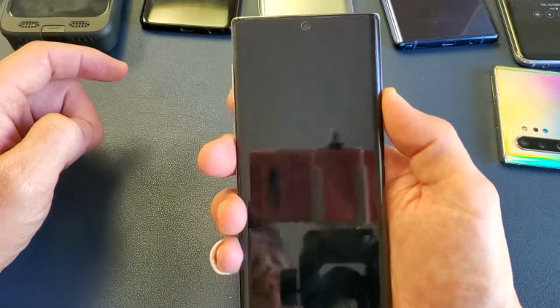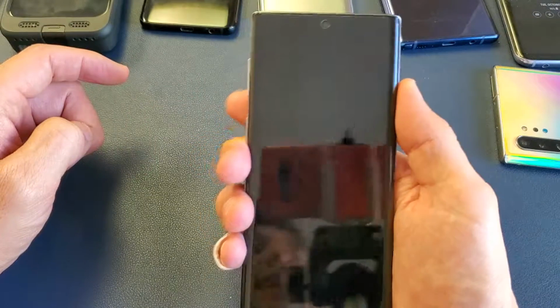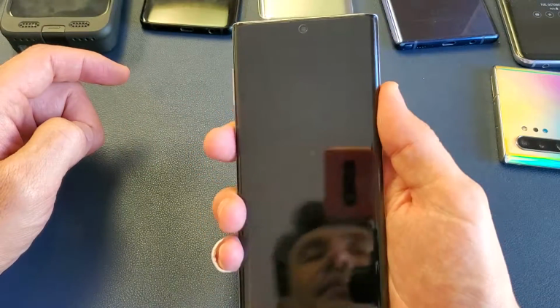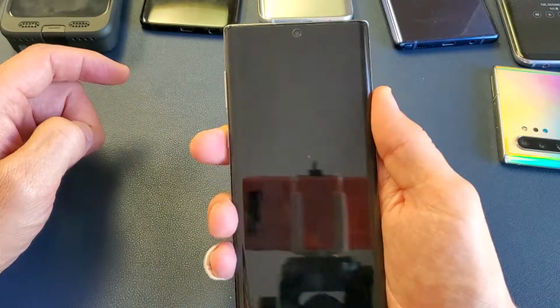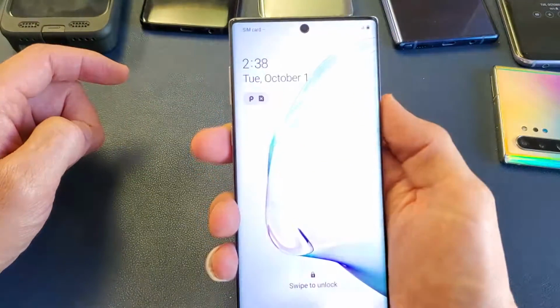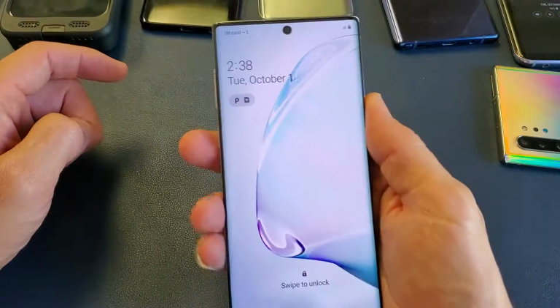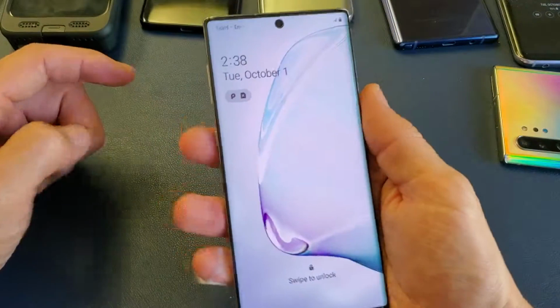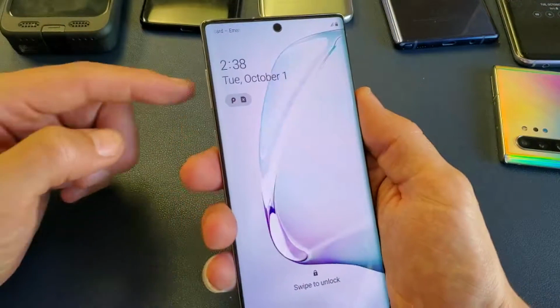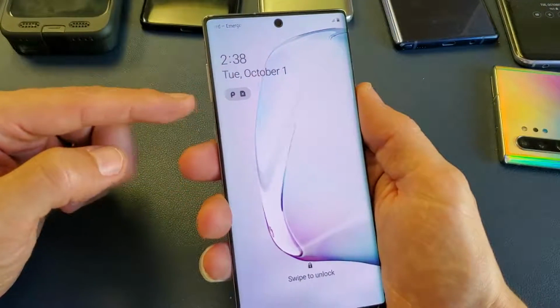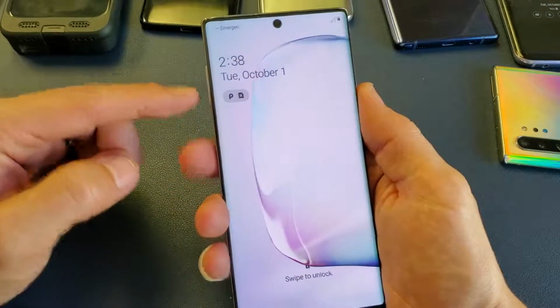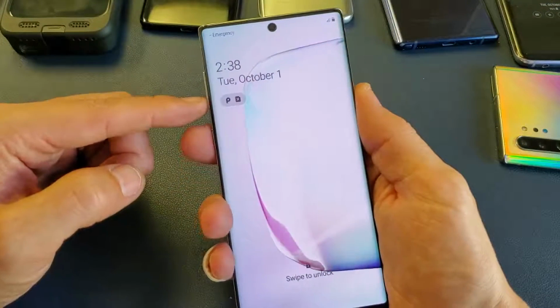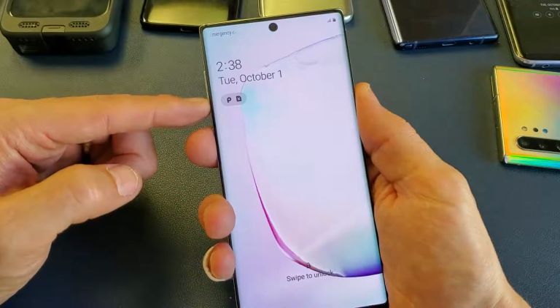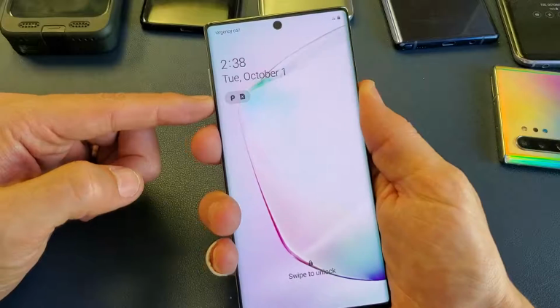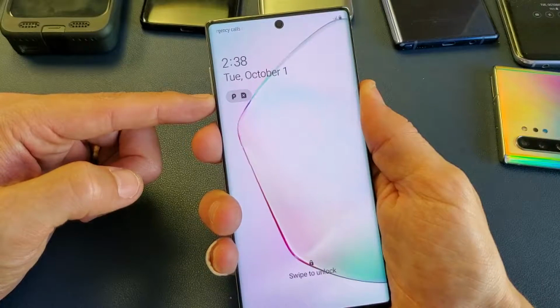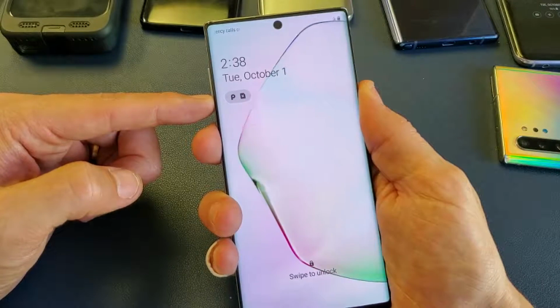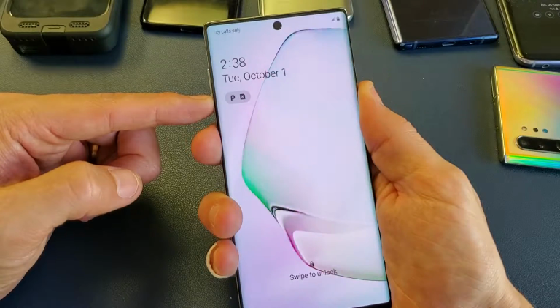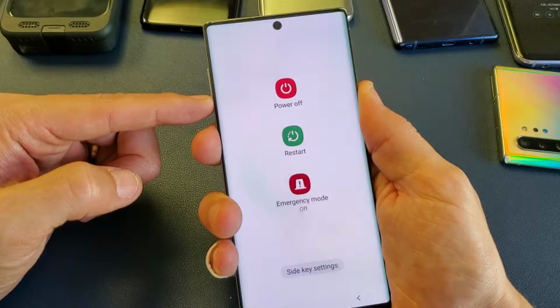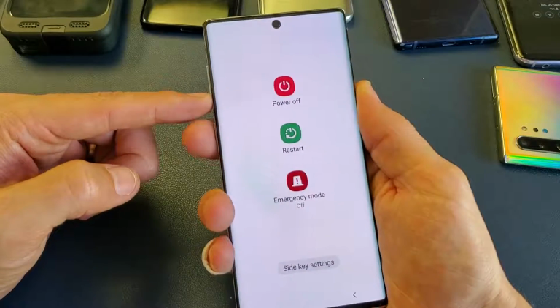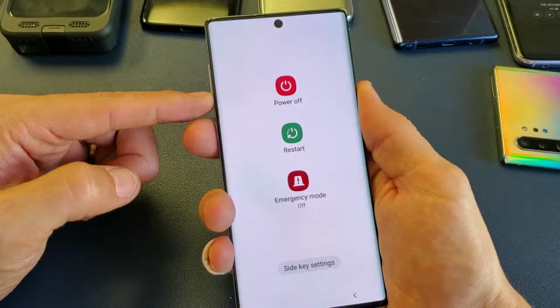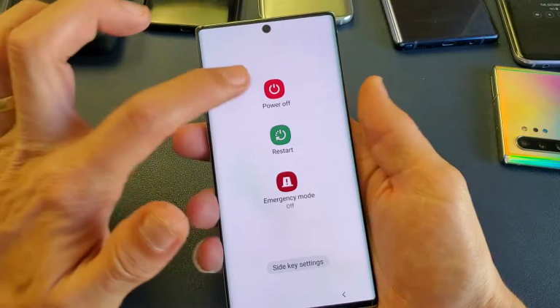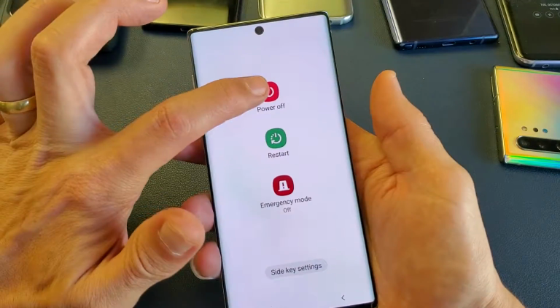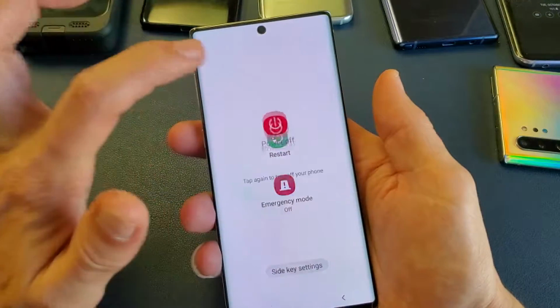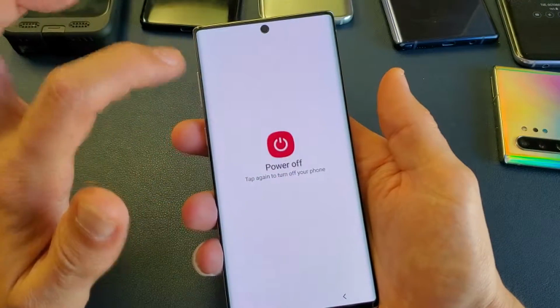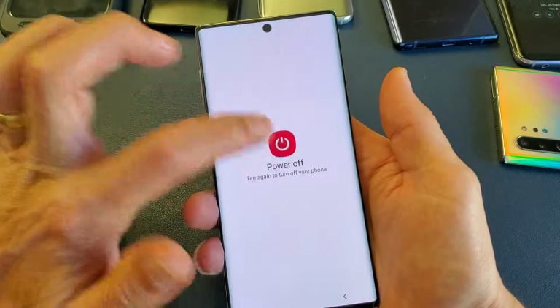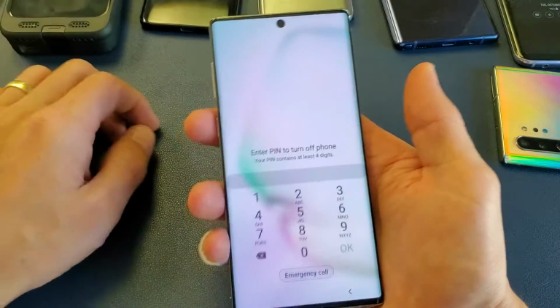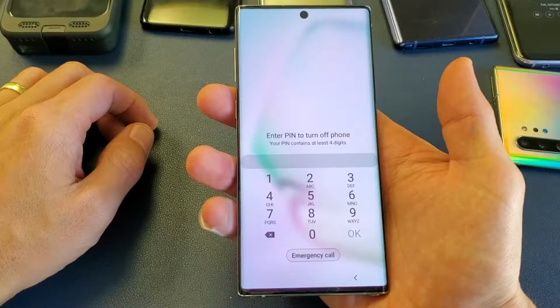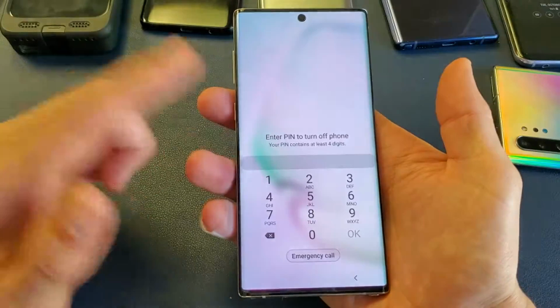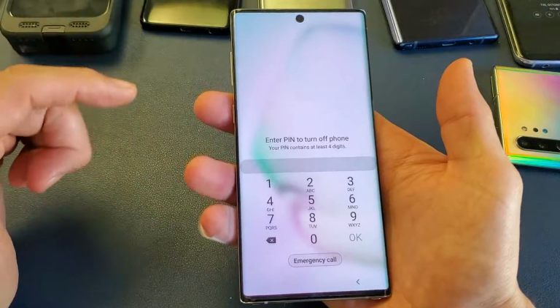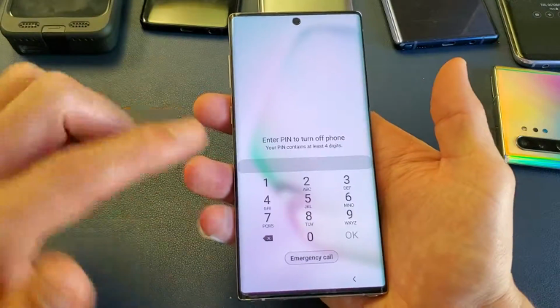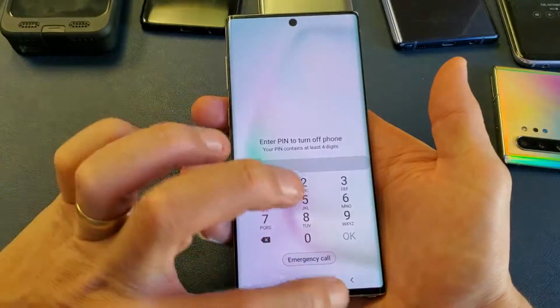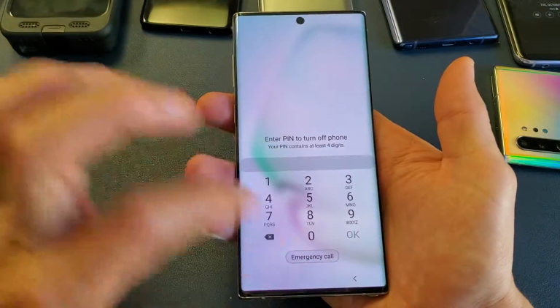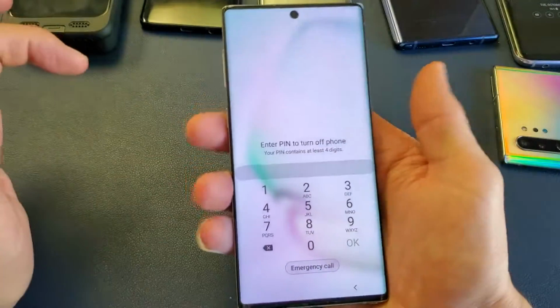So let's do this together — it may take me a couple tries, but let's try this. First of all, let me just bring up the power off menu here, and you can see when I do that, it's going to ask for the password. So I can't shut it down.